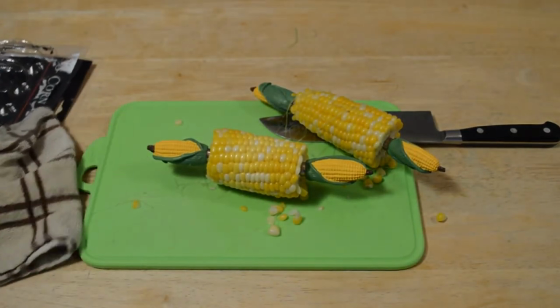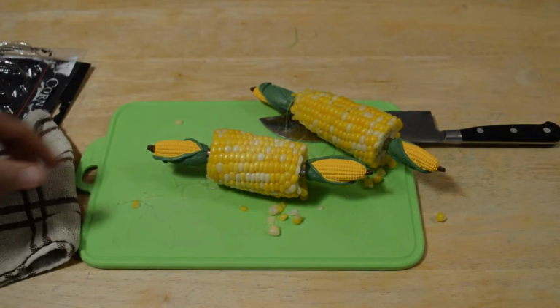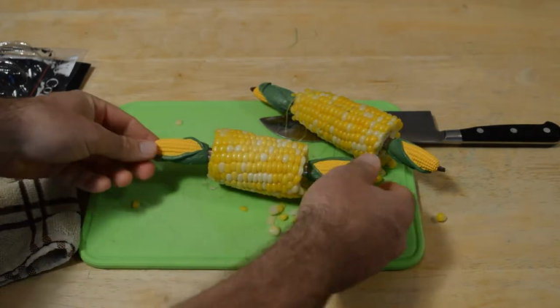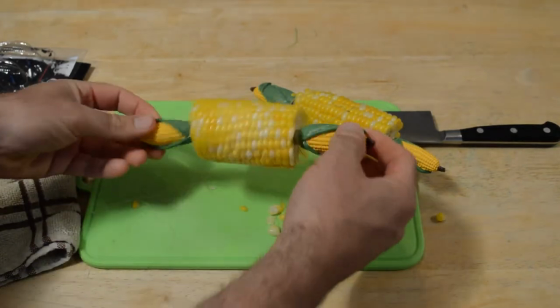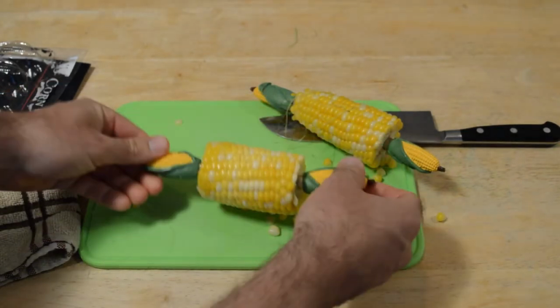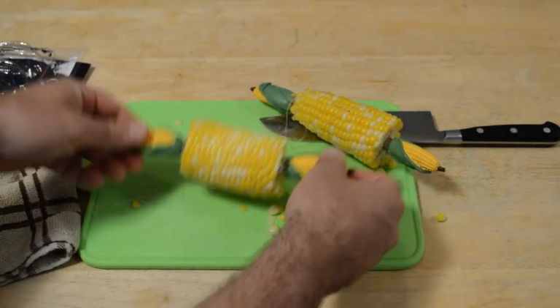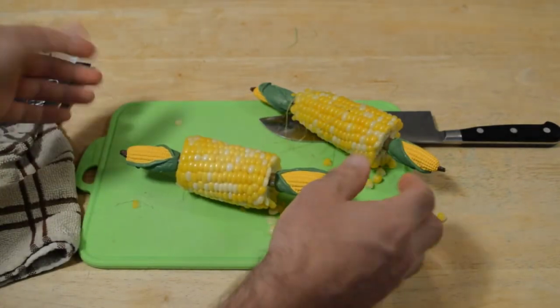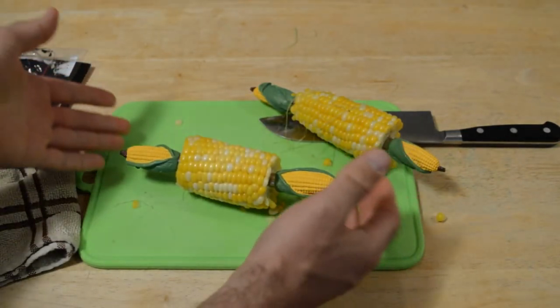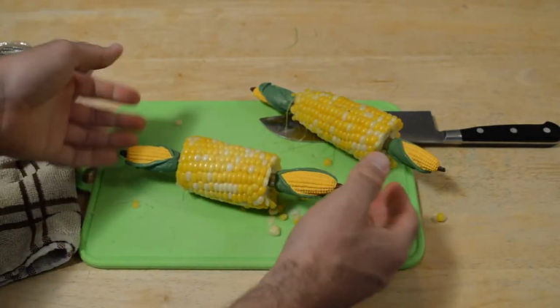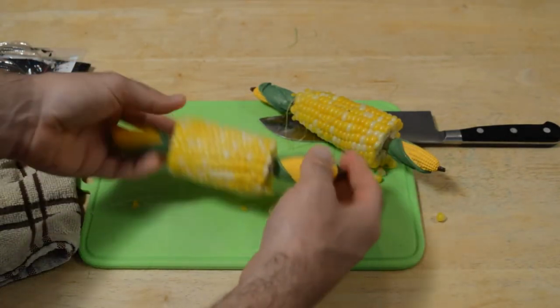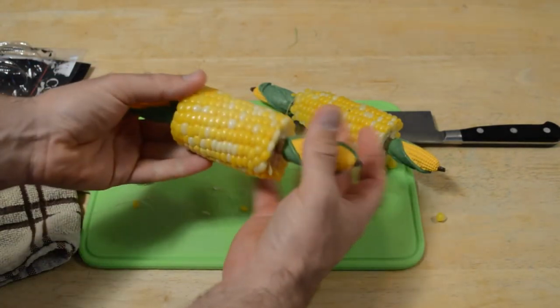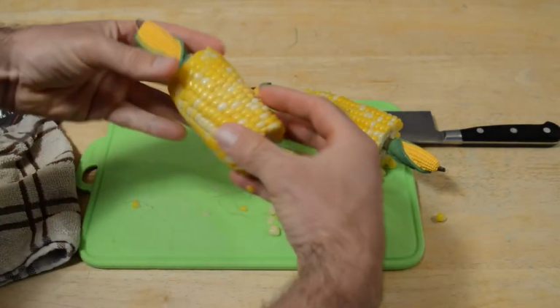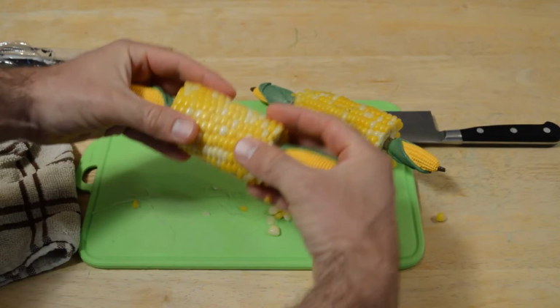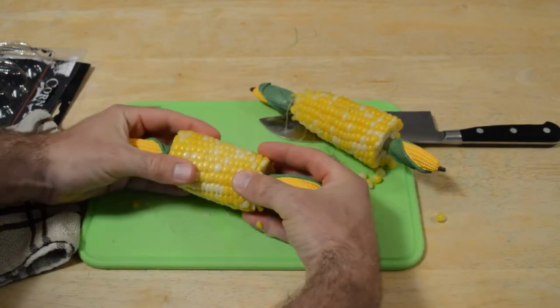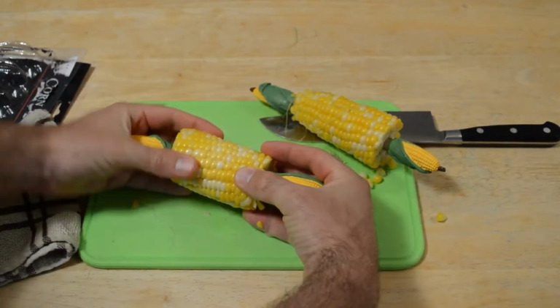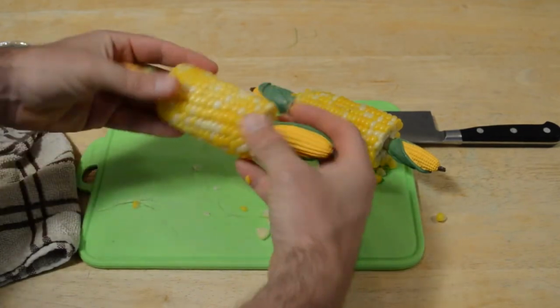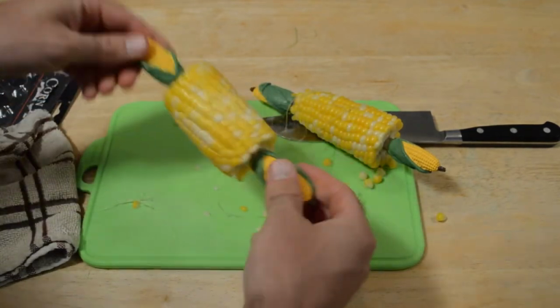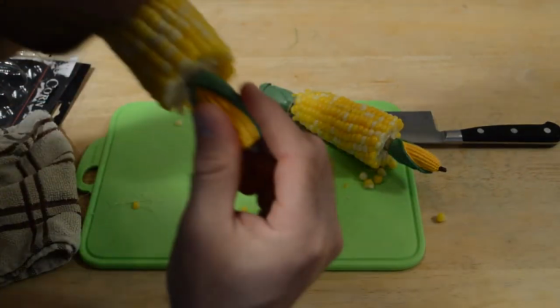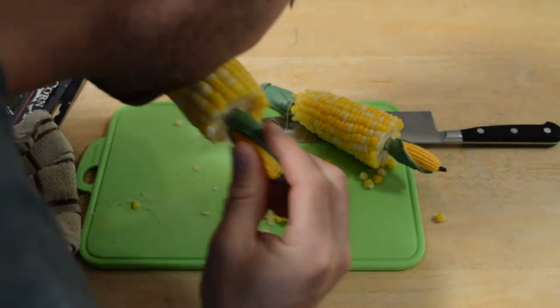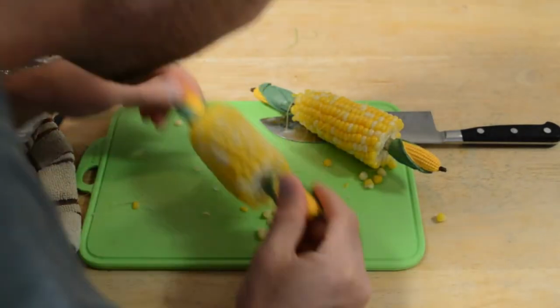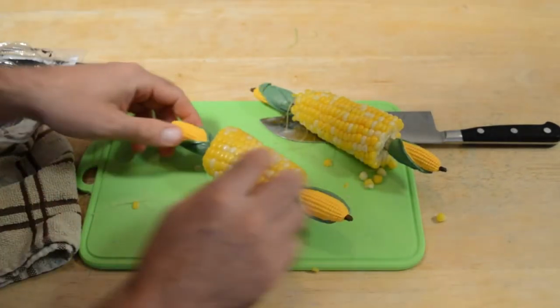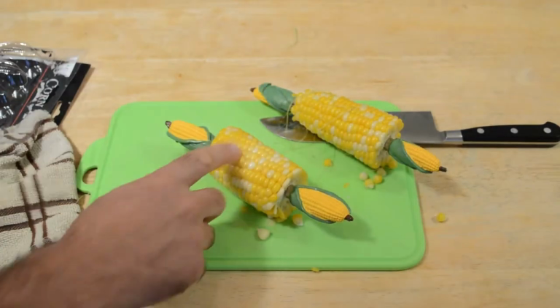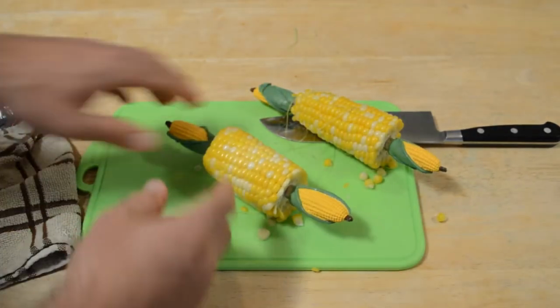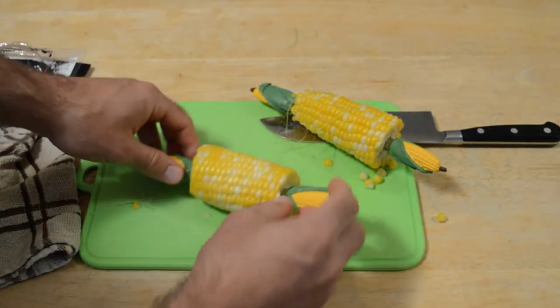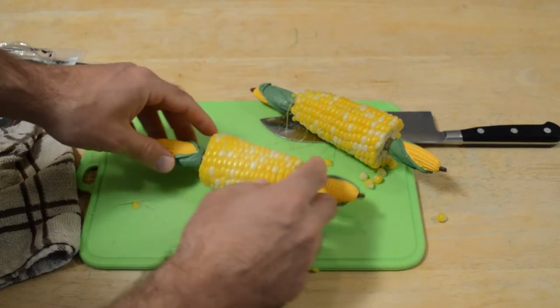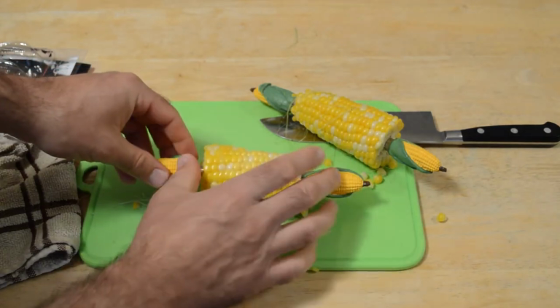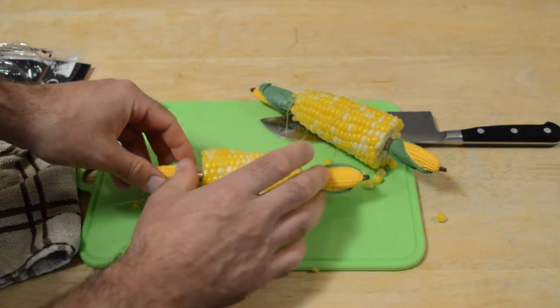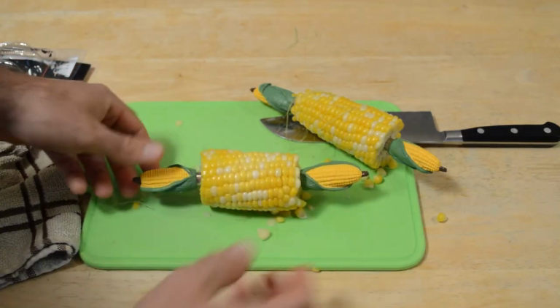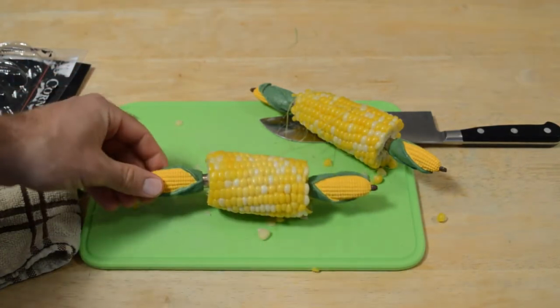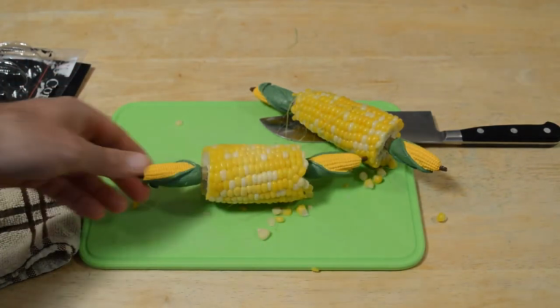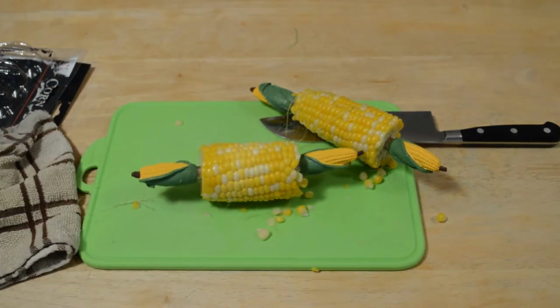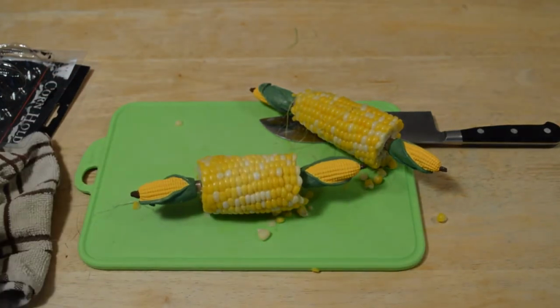Way better than the clips. Because with the clips, you couldn't even set the corn down — the clips would stick out like this. And when you ate the corn, your face bumped into the clips. These stay completely out of the way.